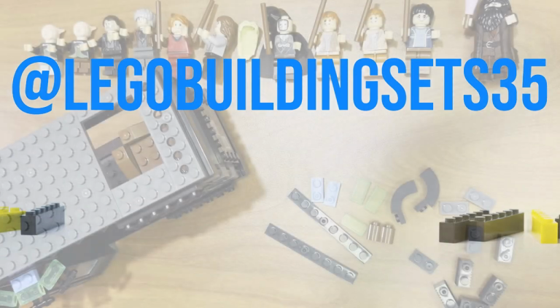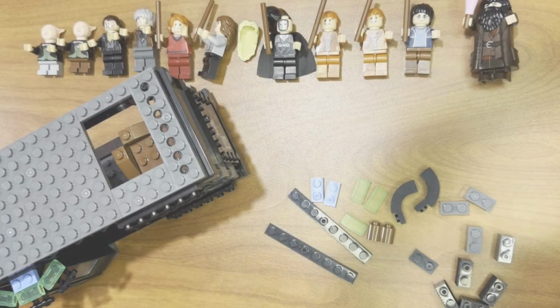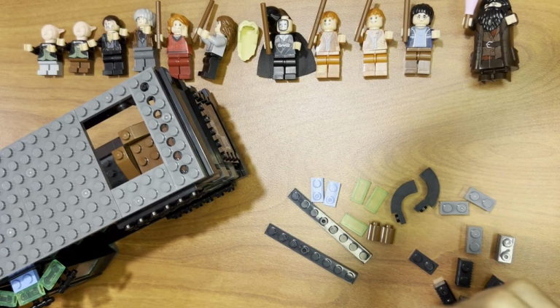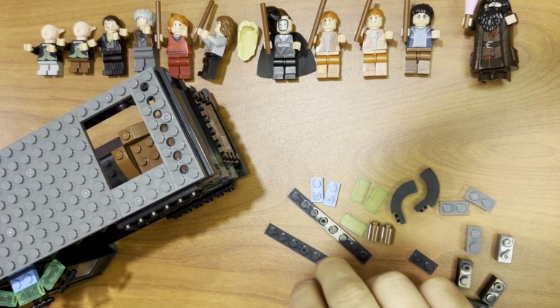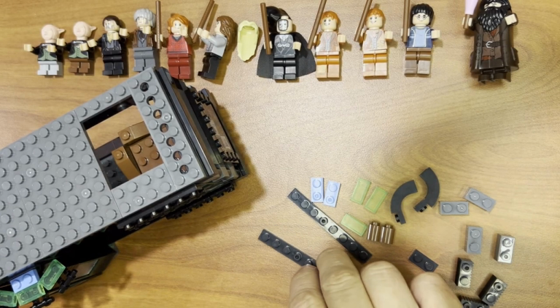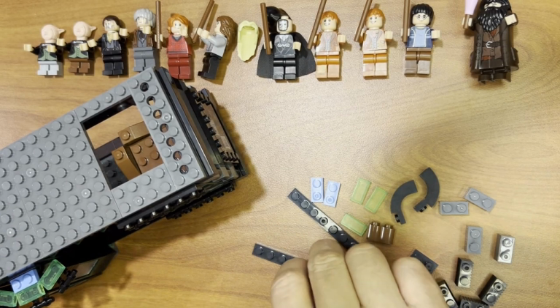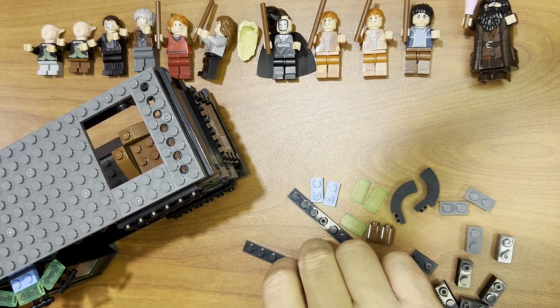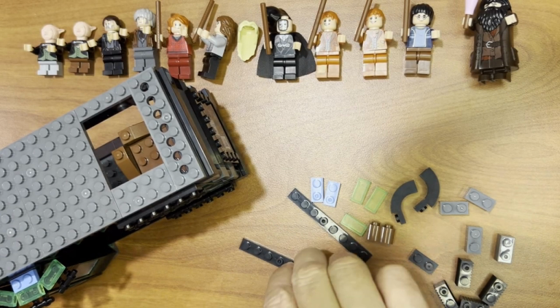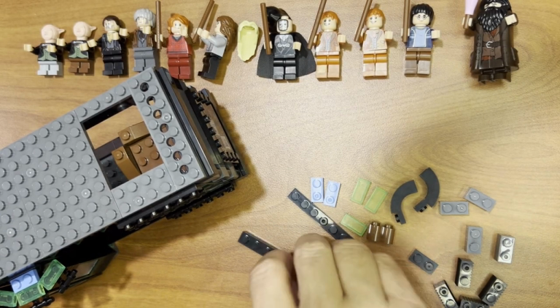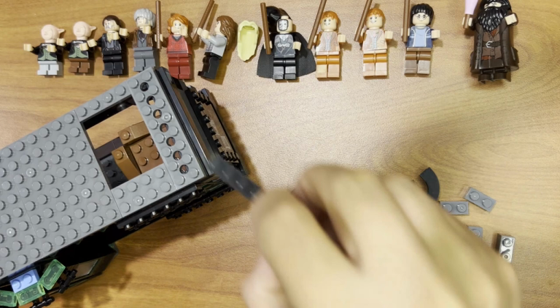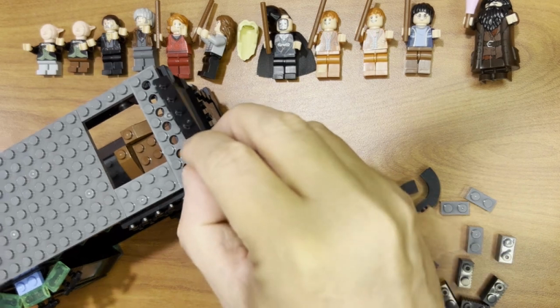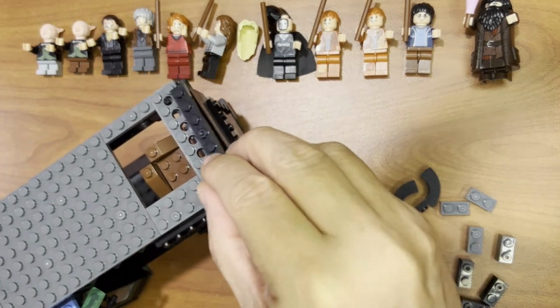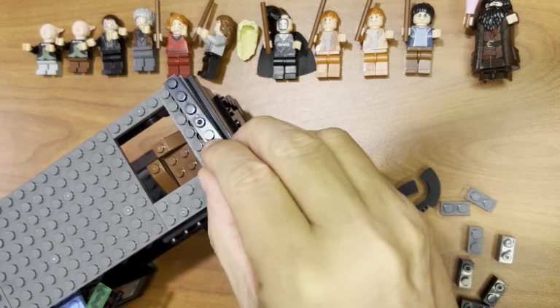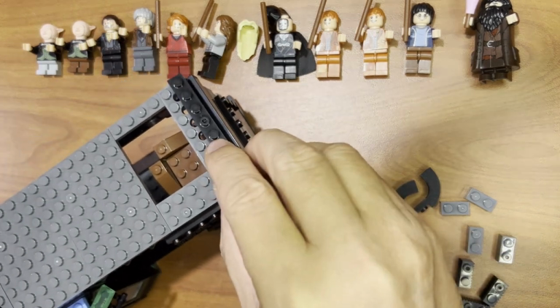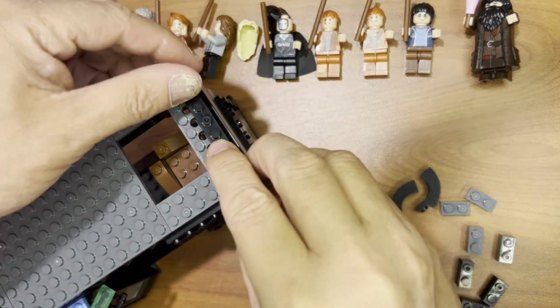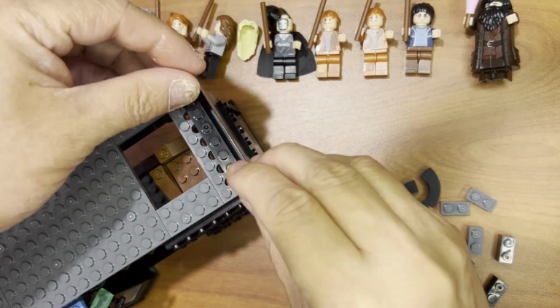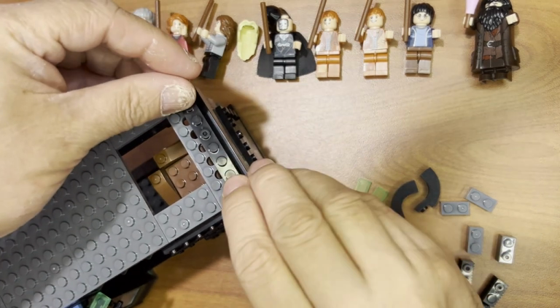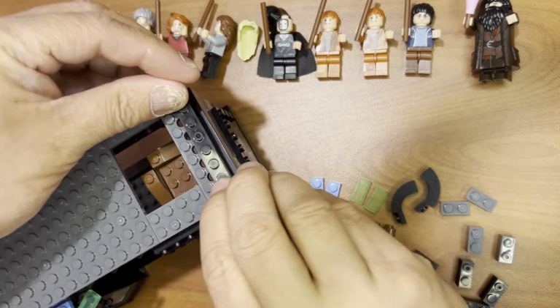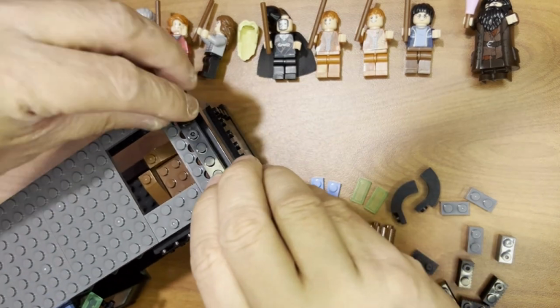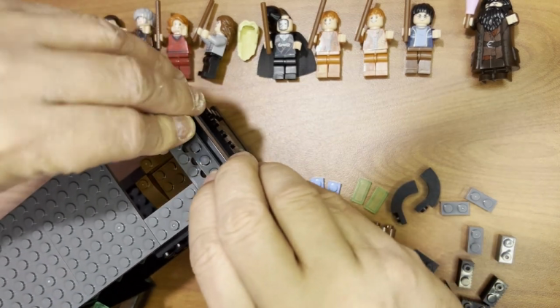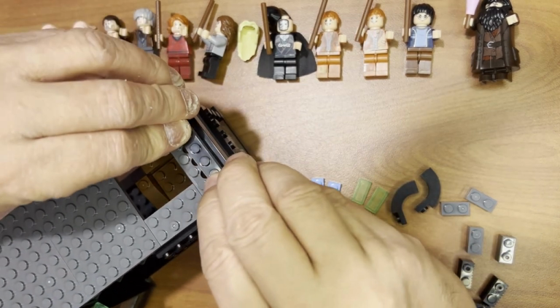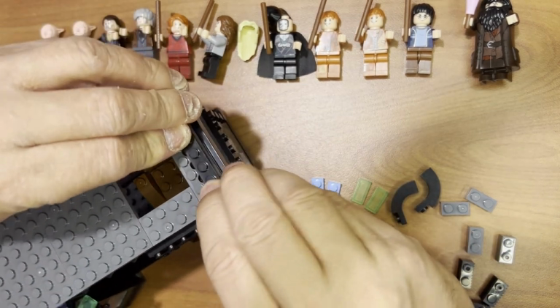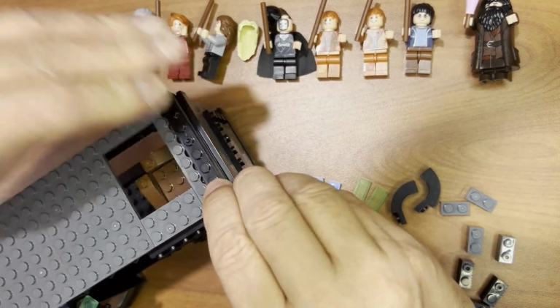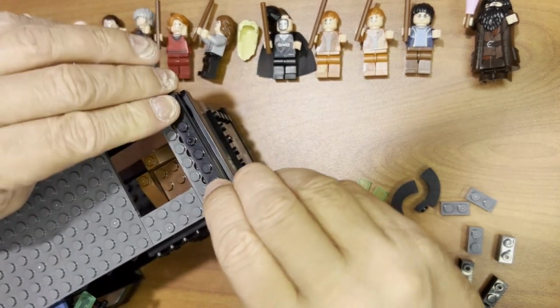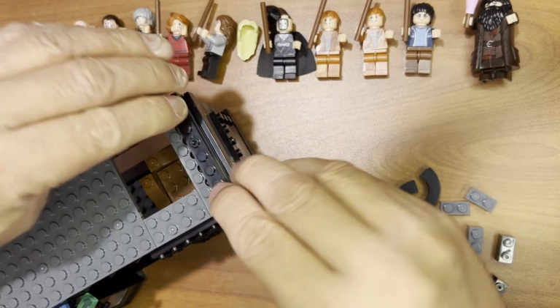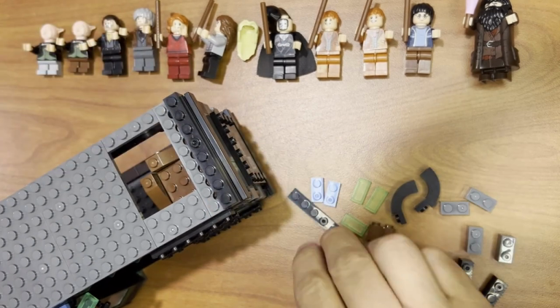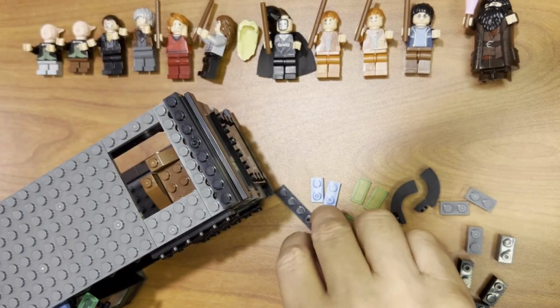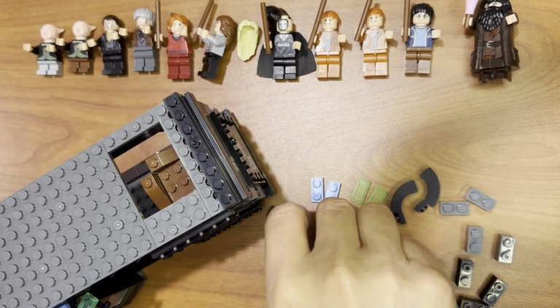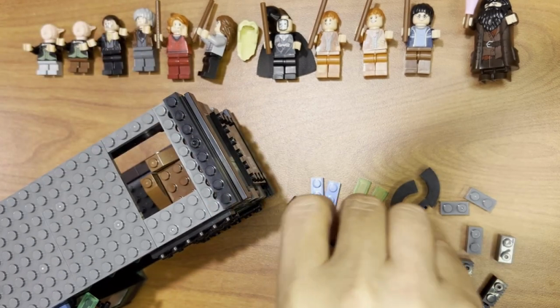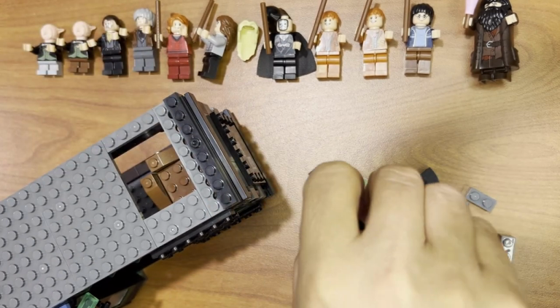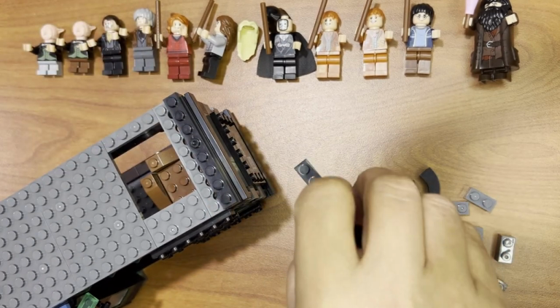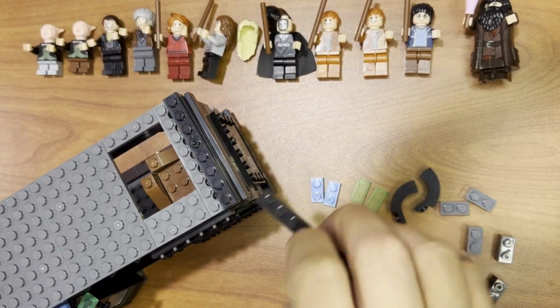All right LEGO fanatics, we're back. I'm going to put some details on here and then we're going to go from there.